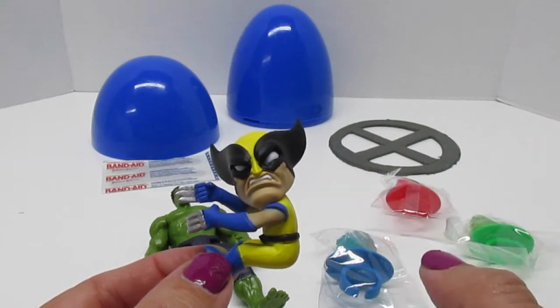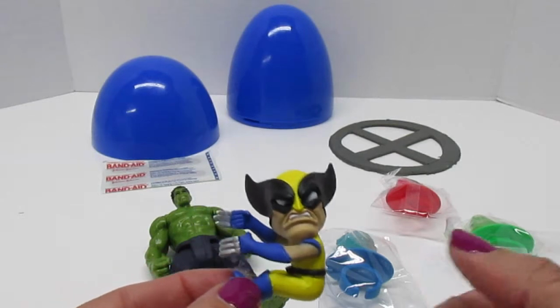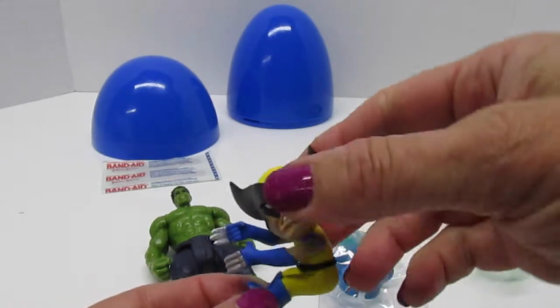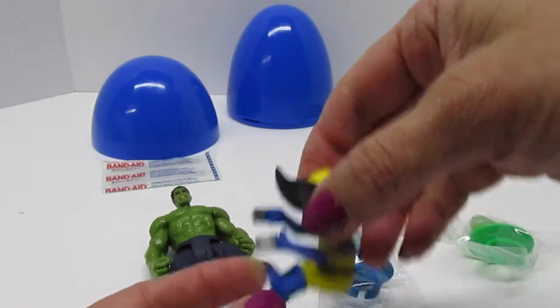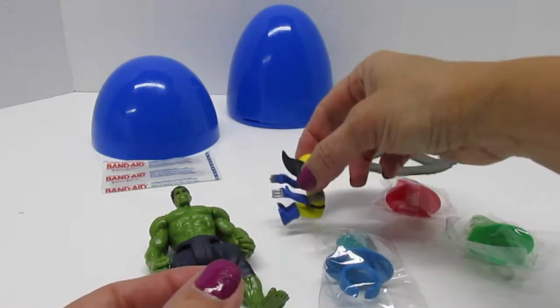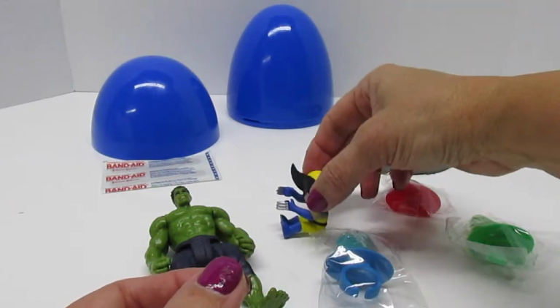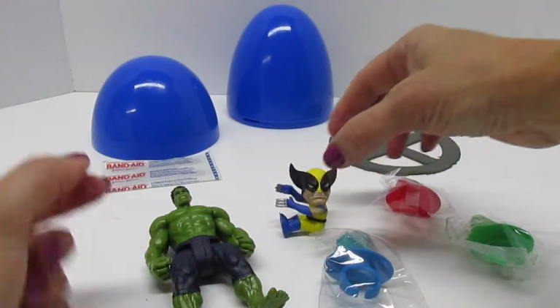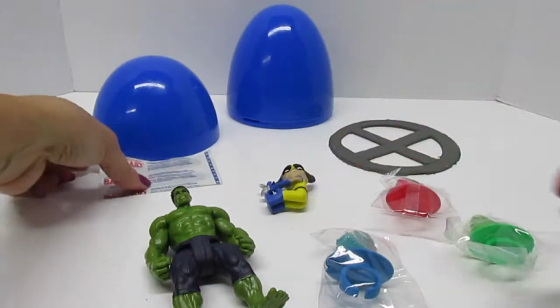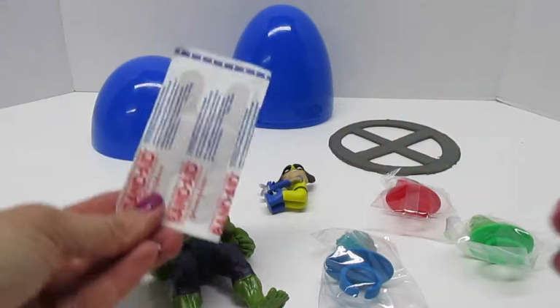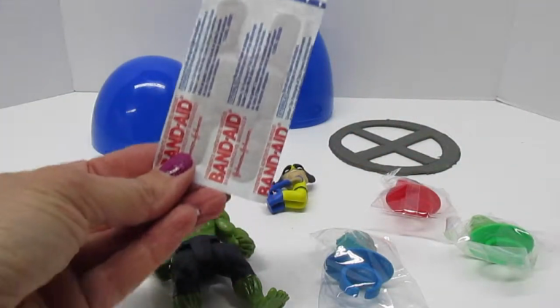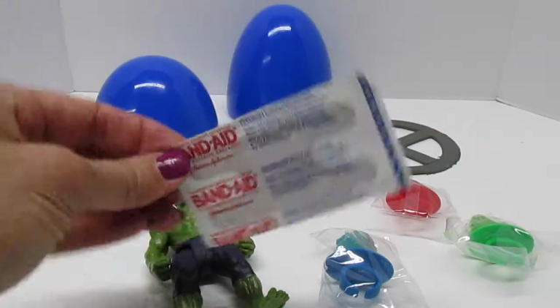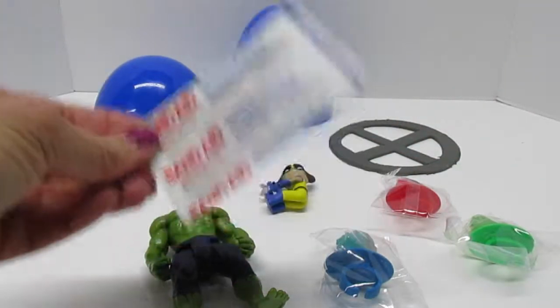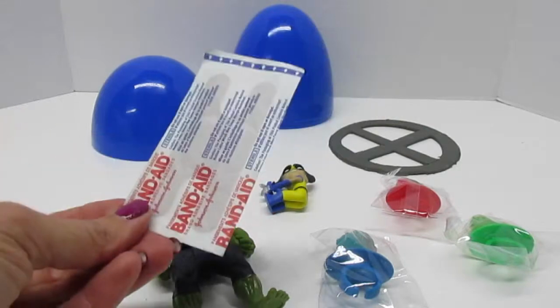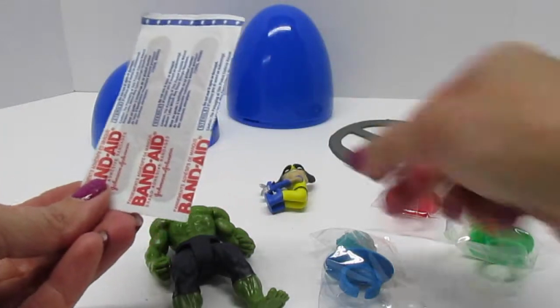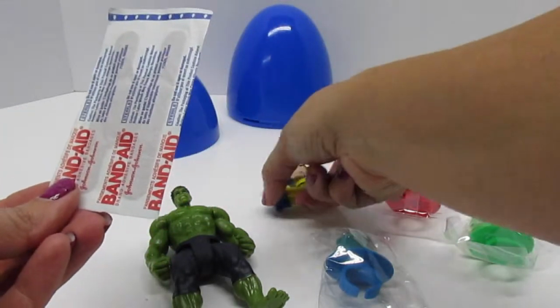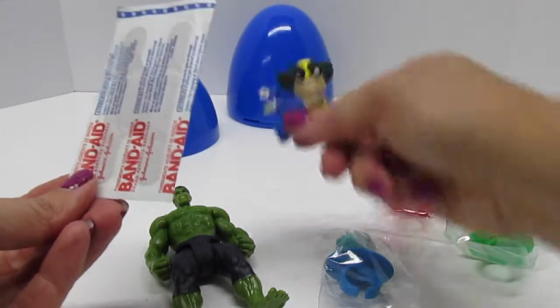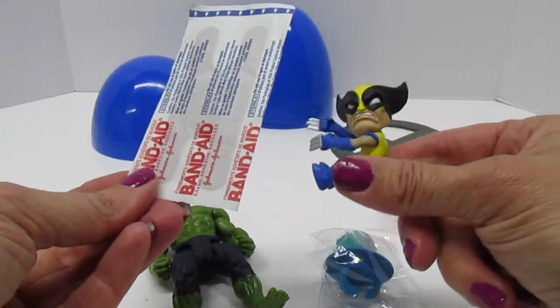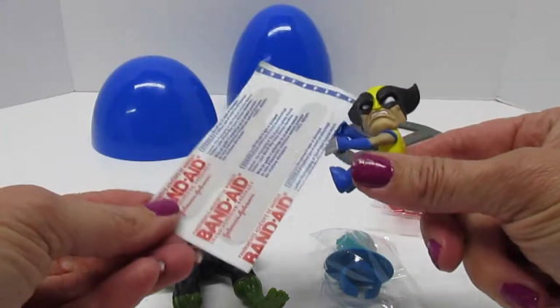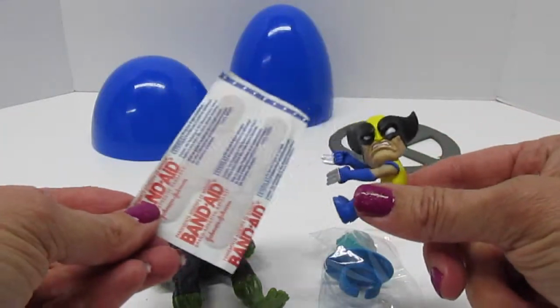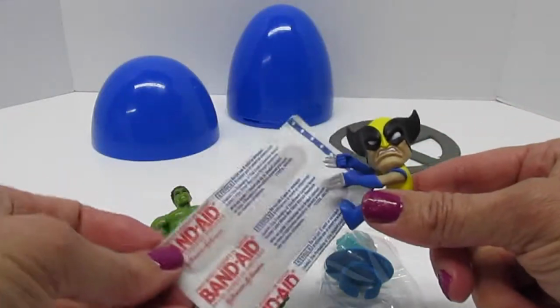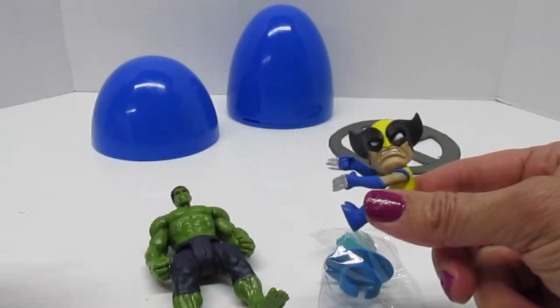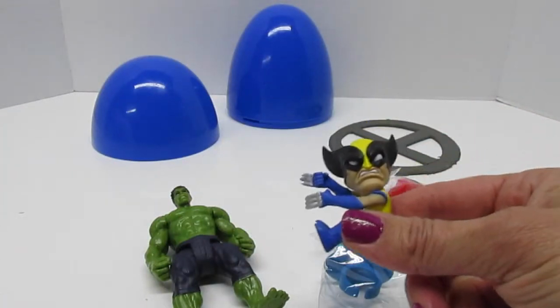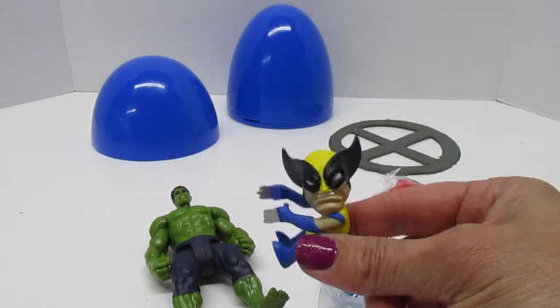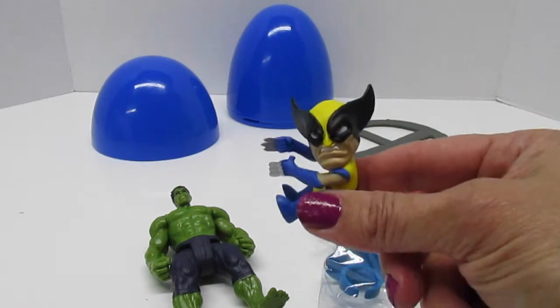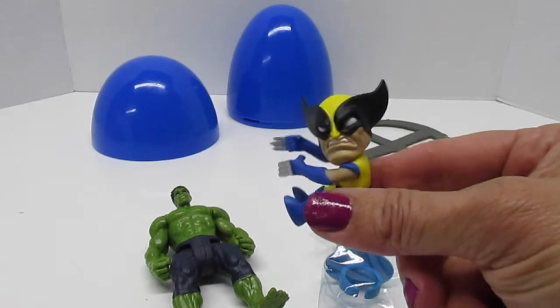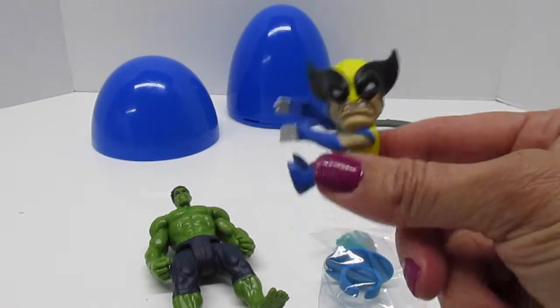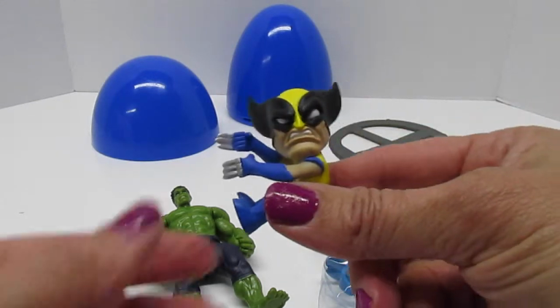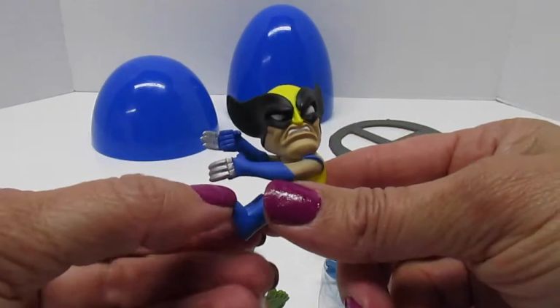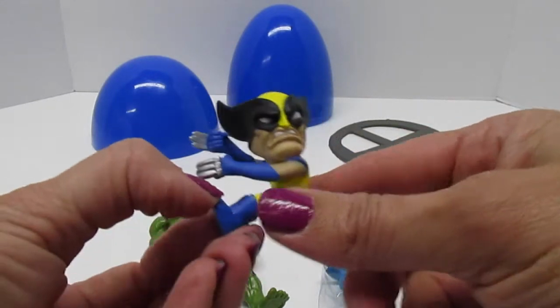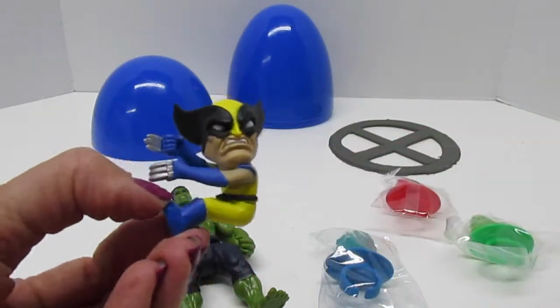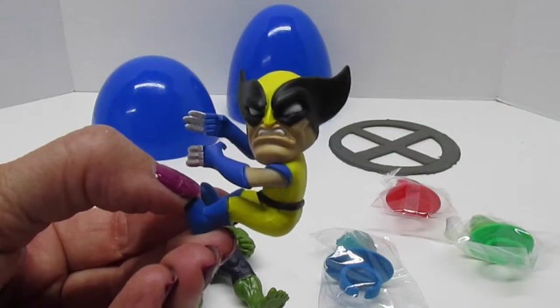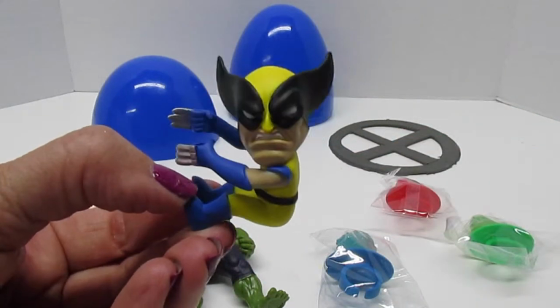Wolverine! What's this? Band-Aids? Wolverine doesn't need any Band-Aids — he heals on his own. All right, Wolverine. There you go.